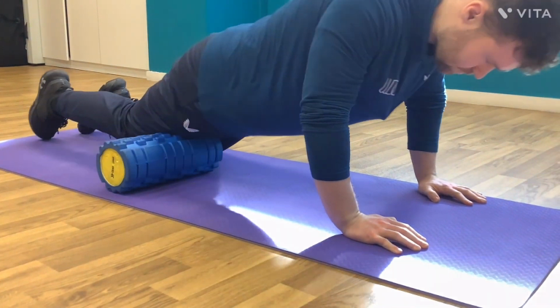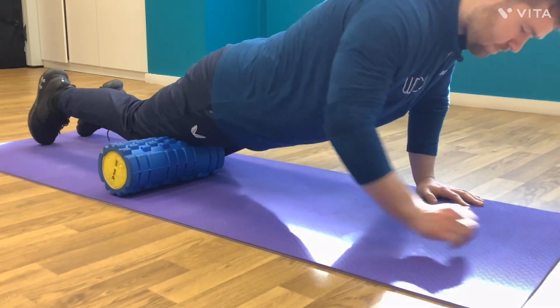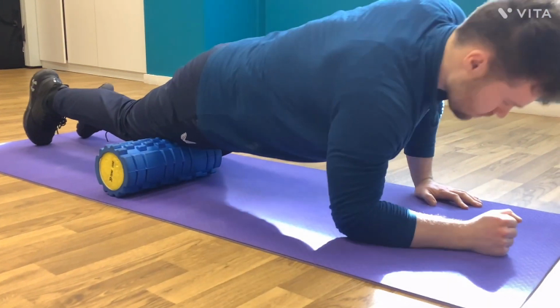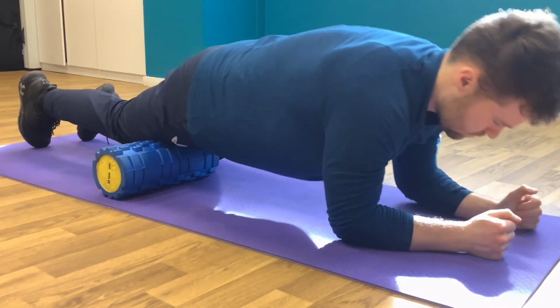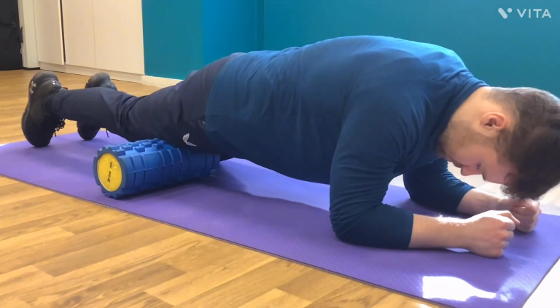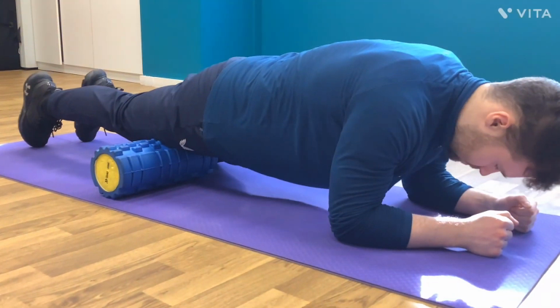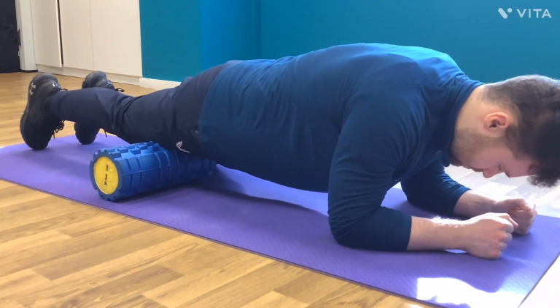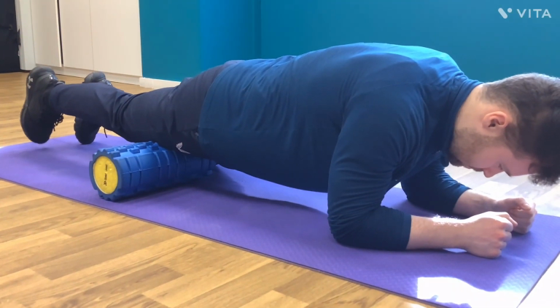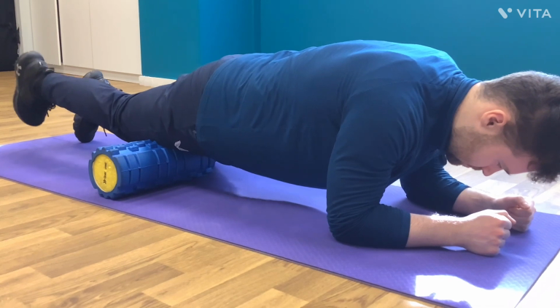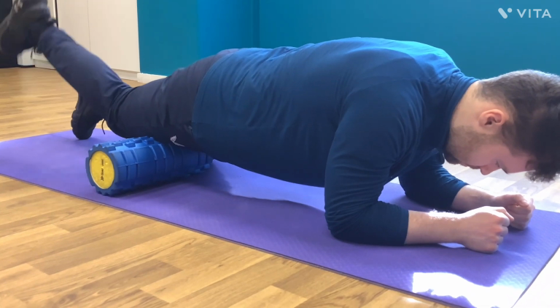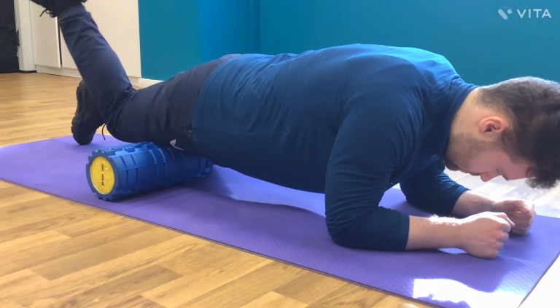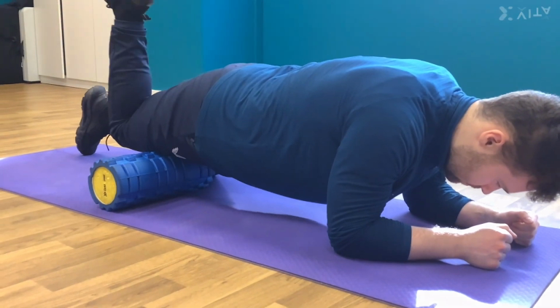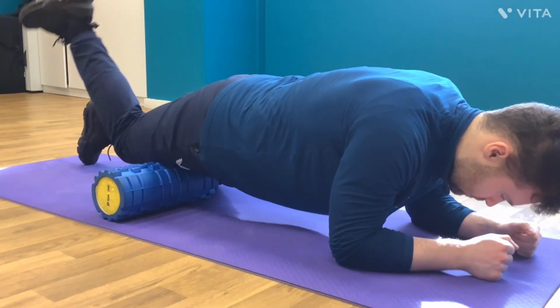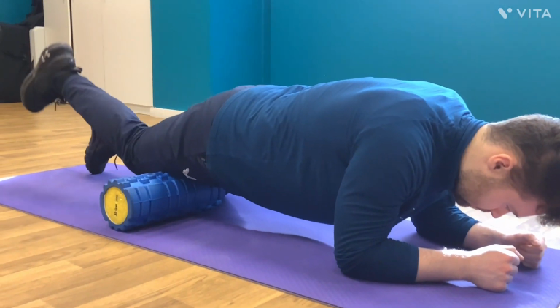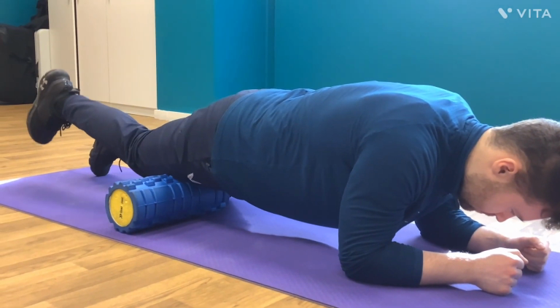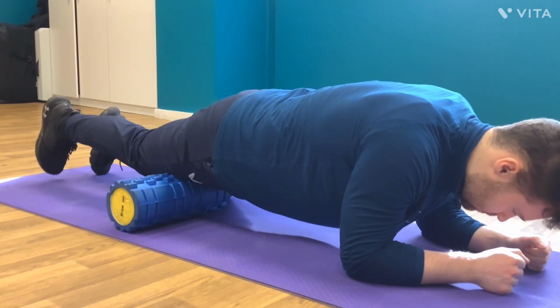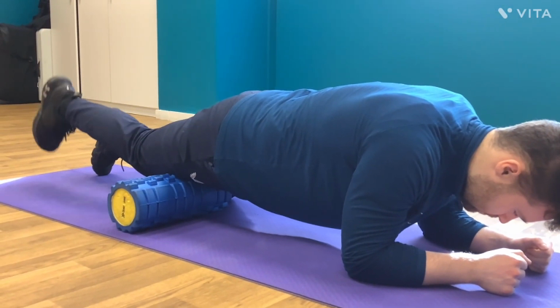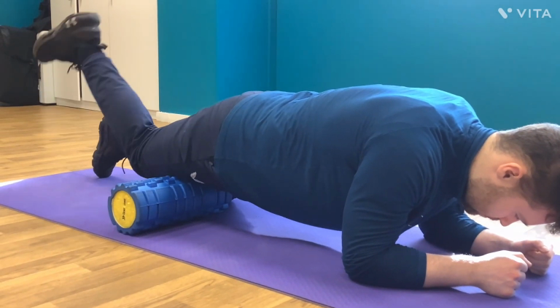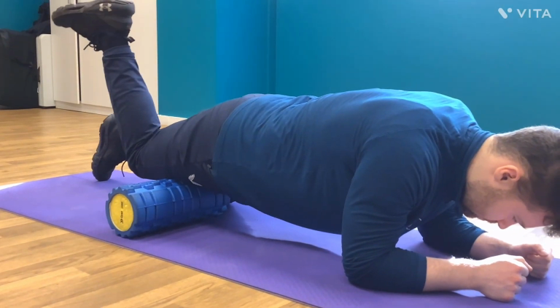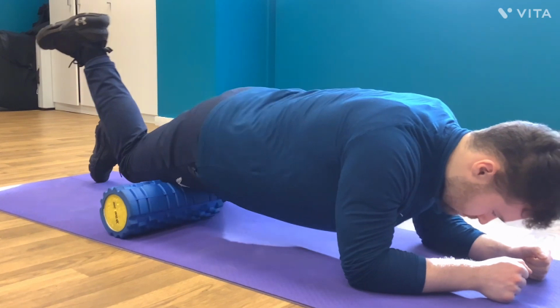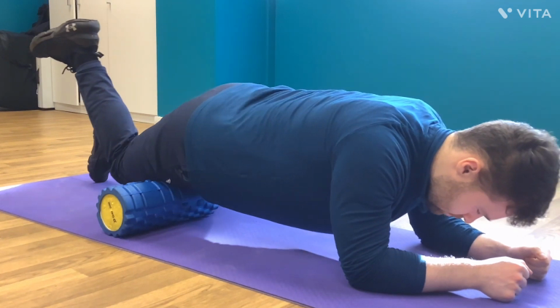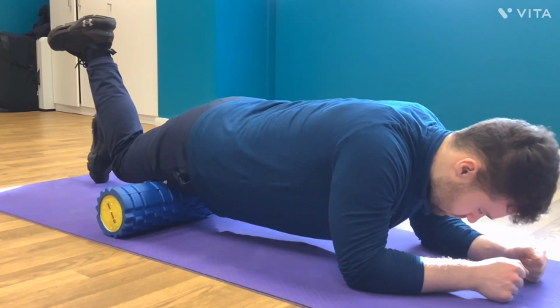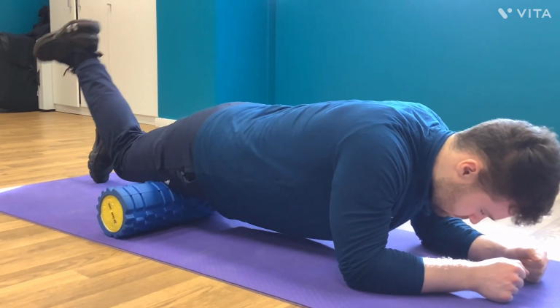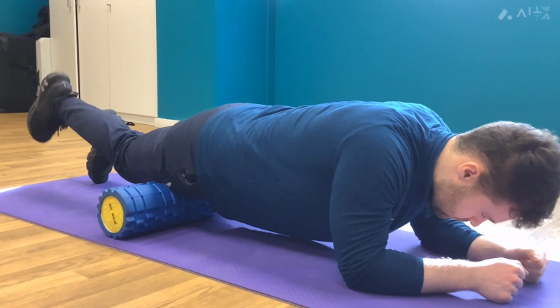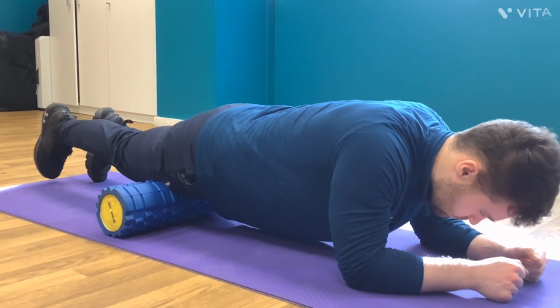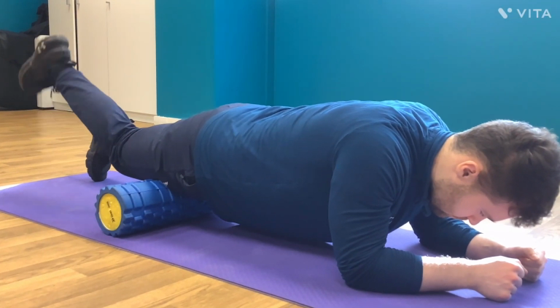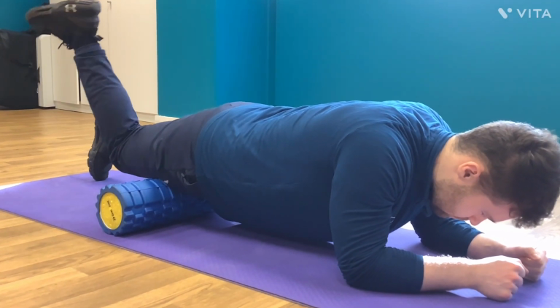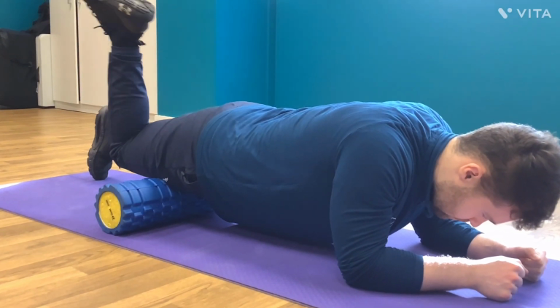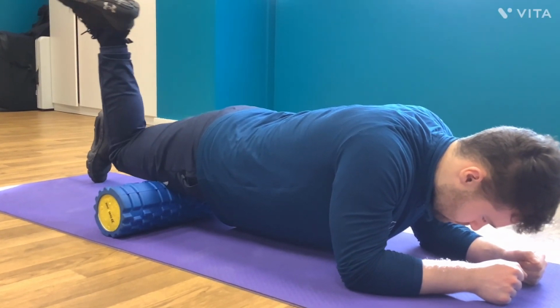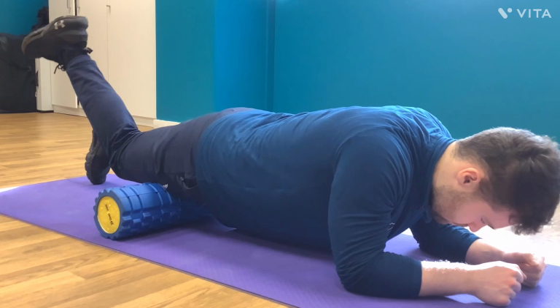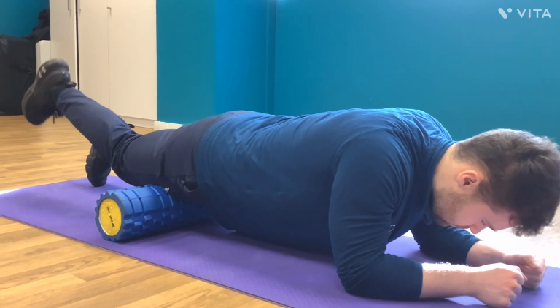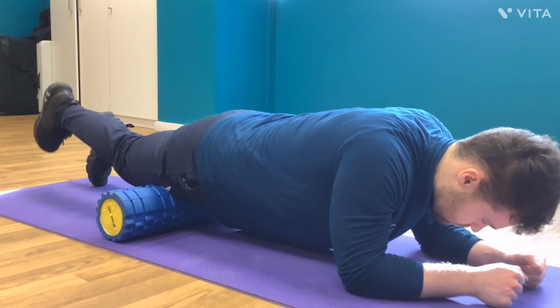Hello everybody, today I'm going to show you a foam rolling variation for the quadriceps muscle. Instead of conventional foam rolling, we're doing a modification. Watch as the heel comes towards the butt — this is stretching the muscle, stretching the quadriceps.